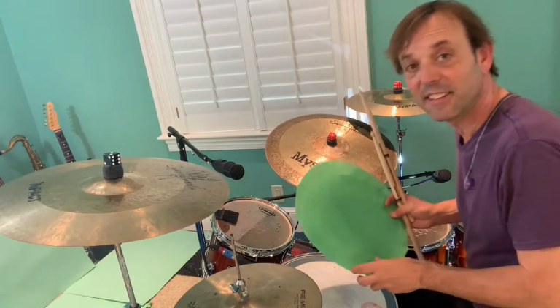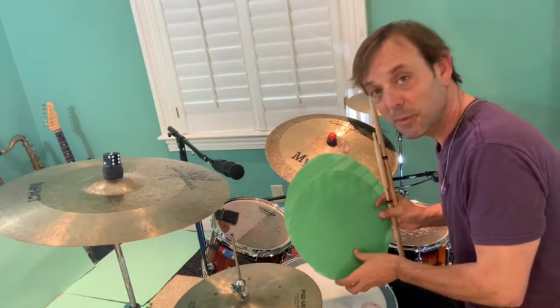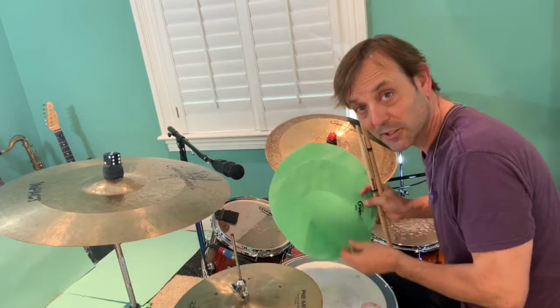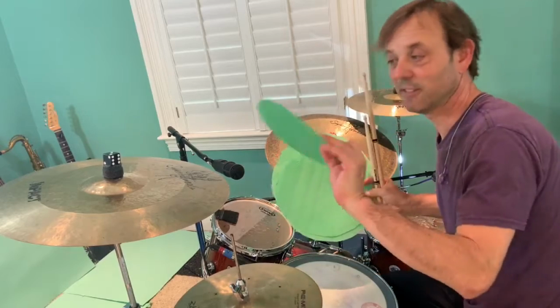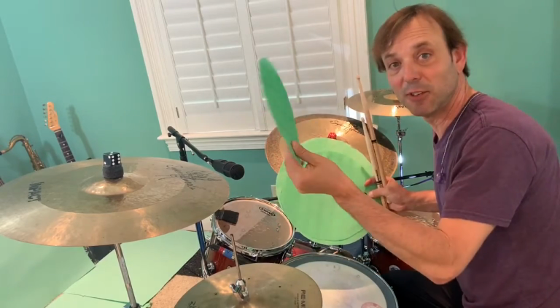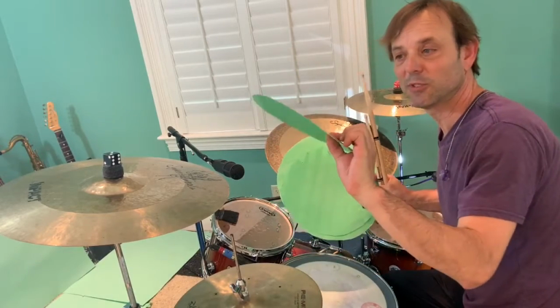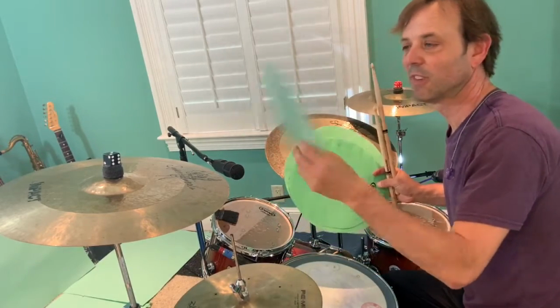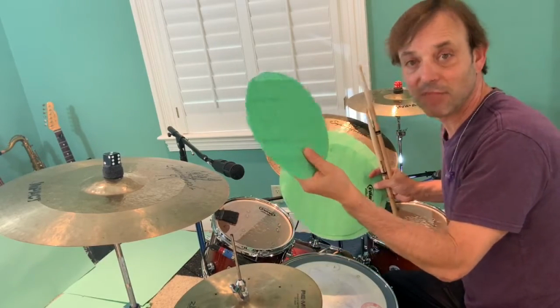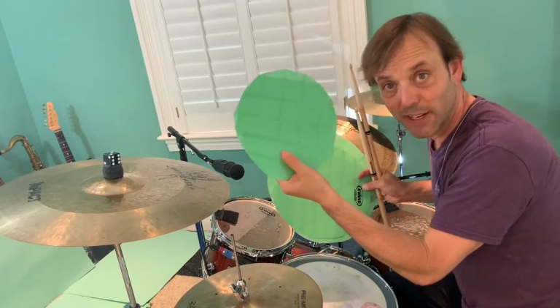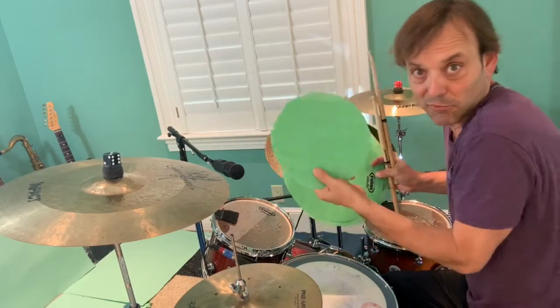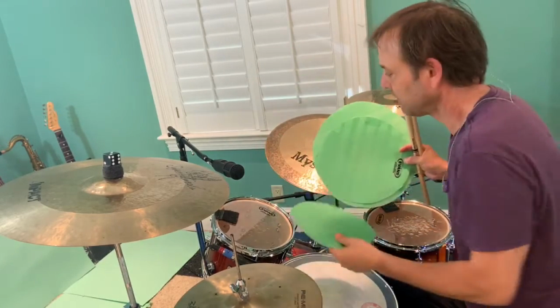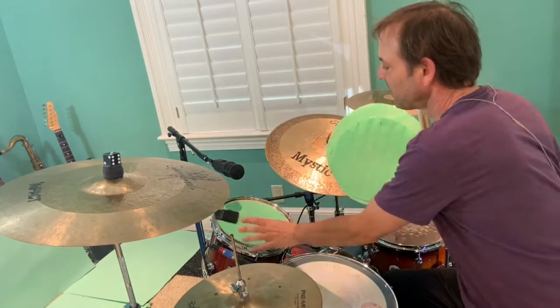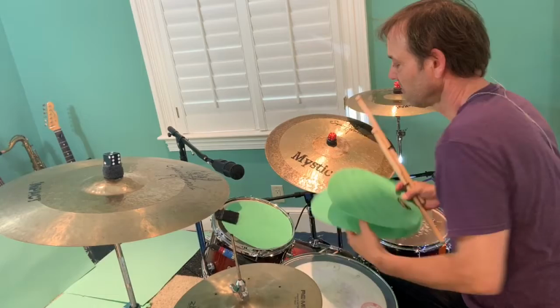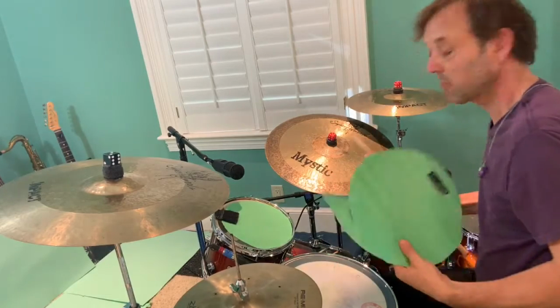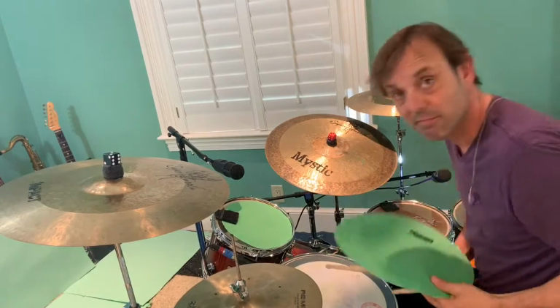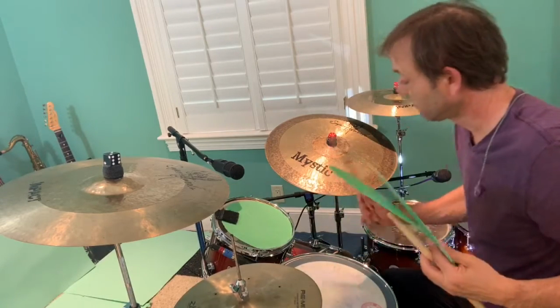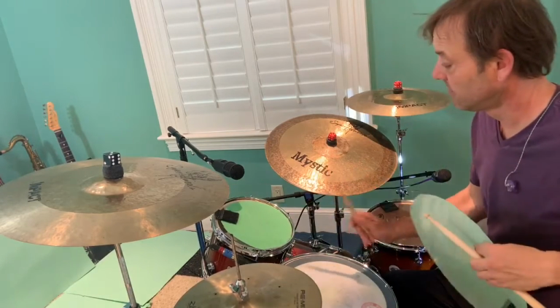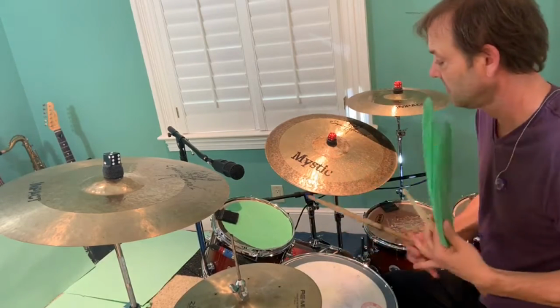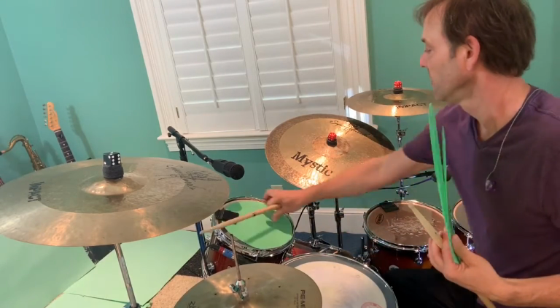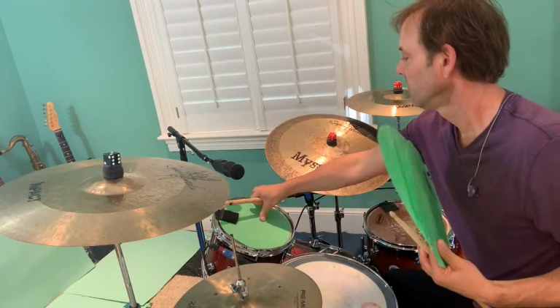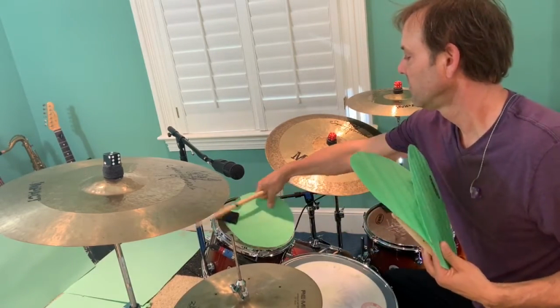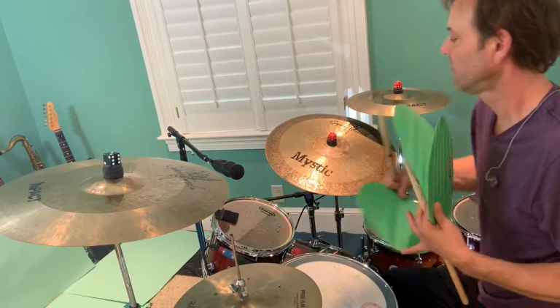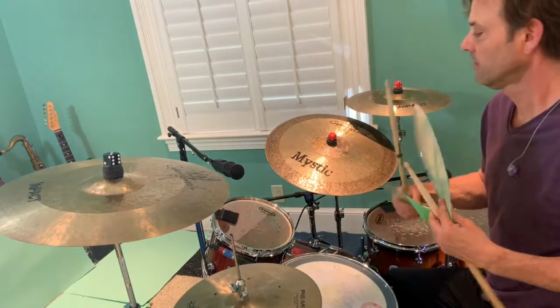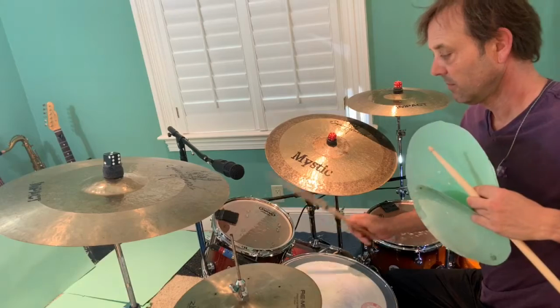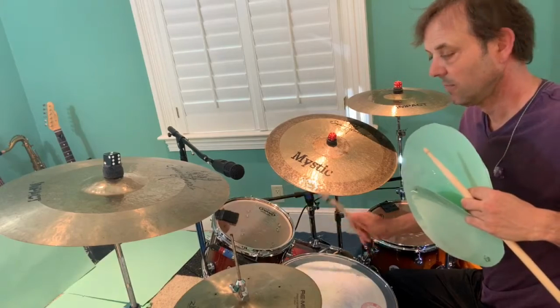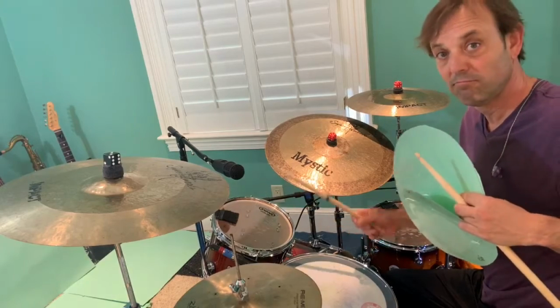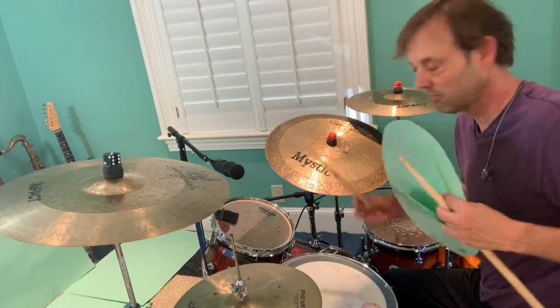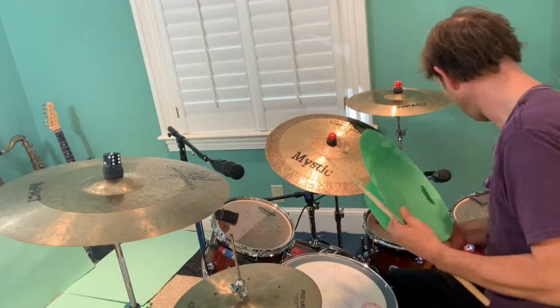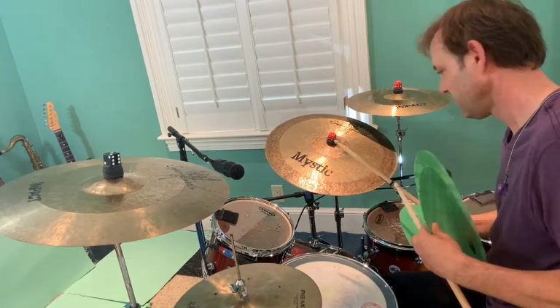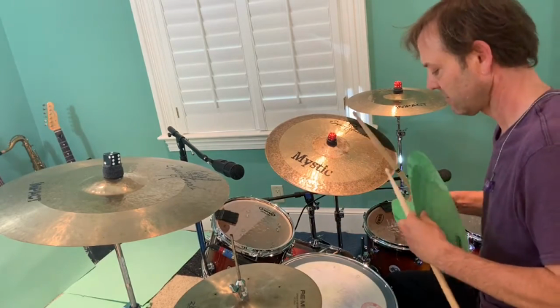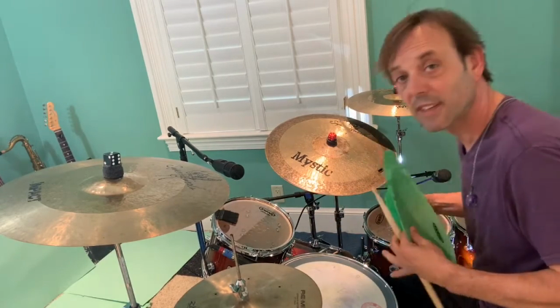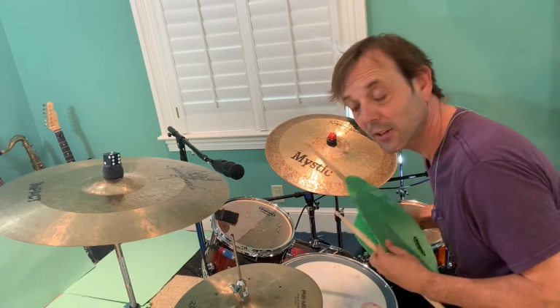These are my green screen films — an old head with green tape. Kind of cool.